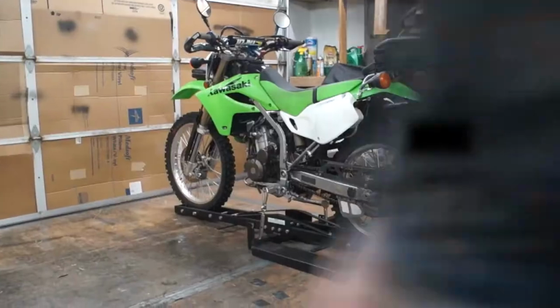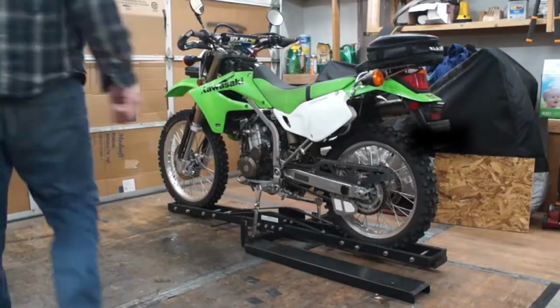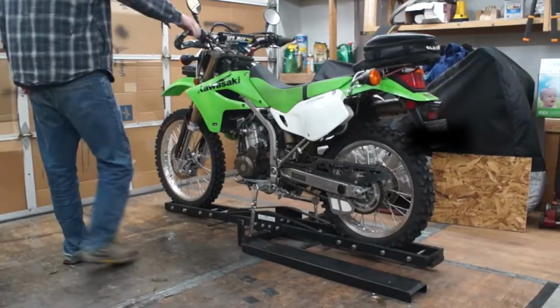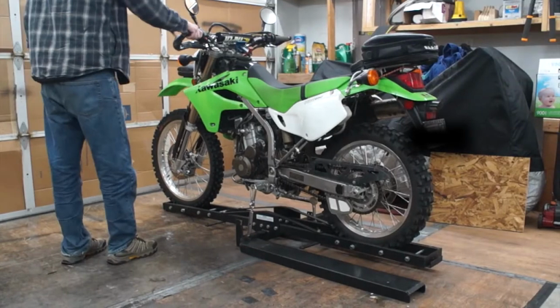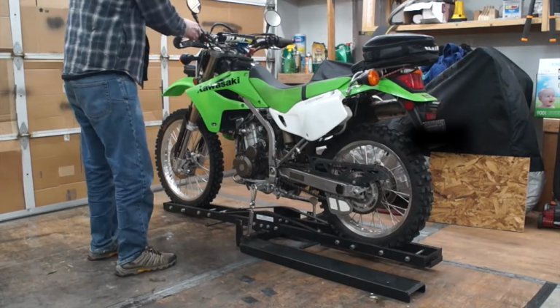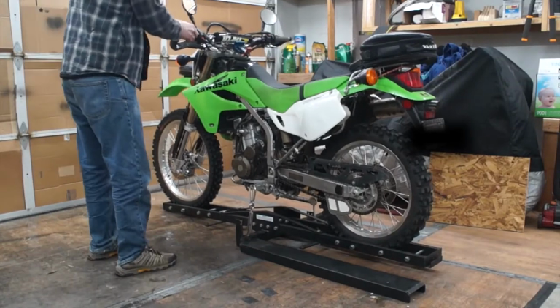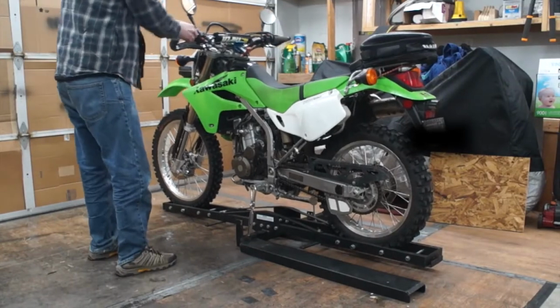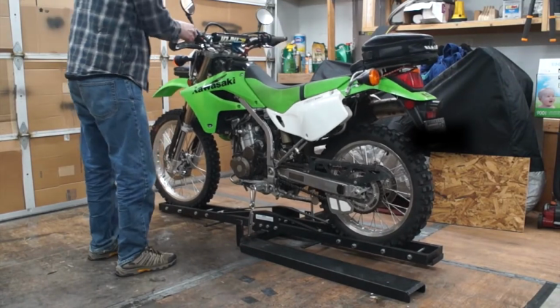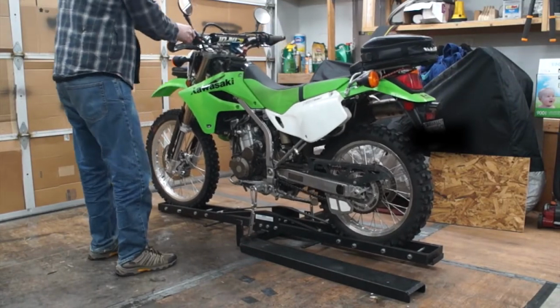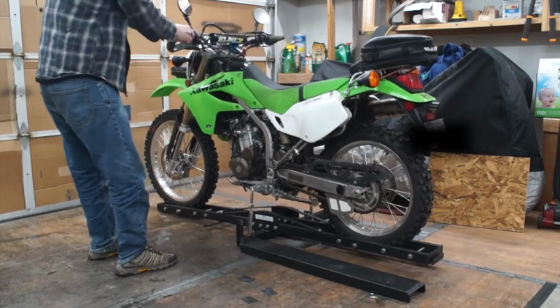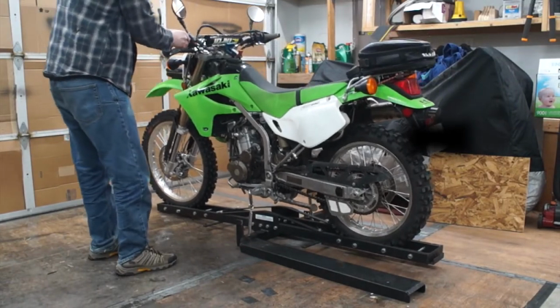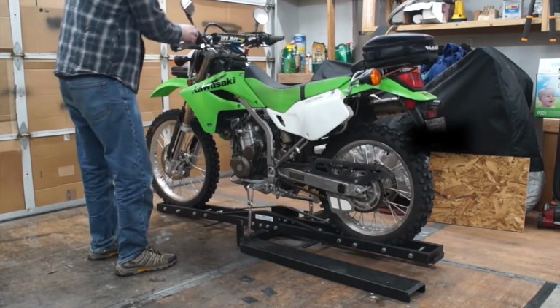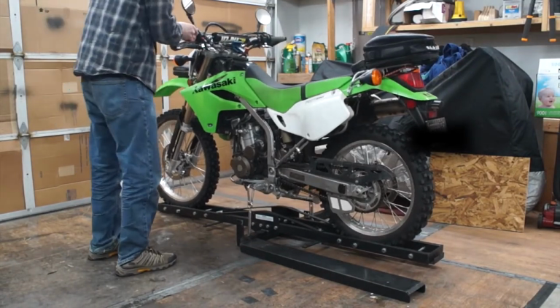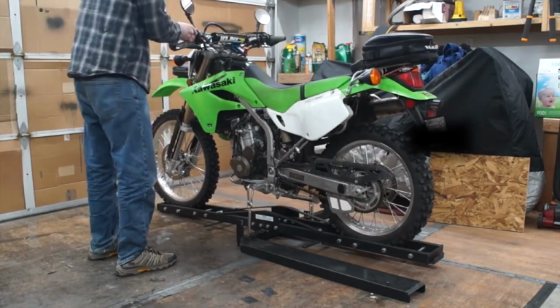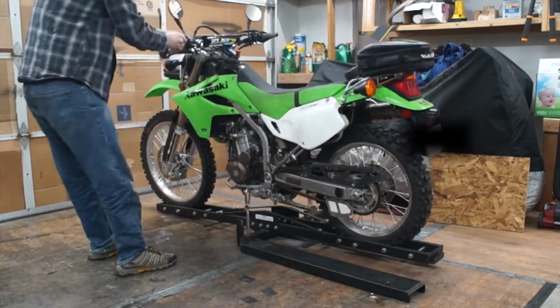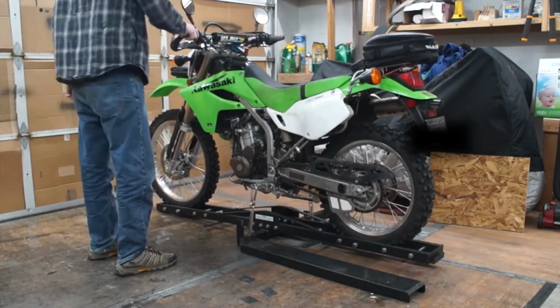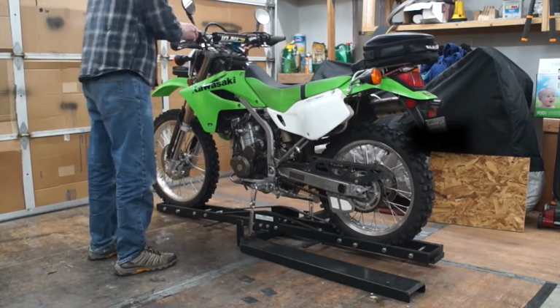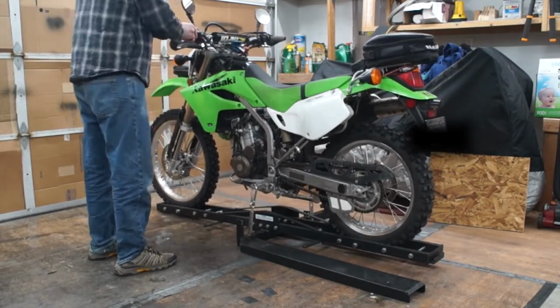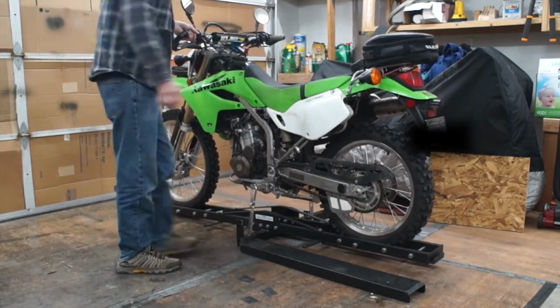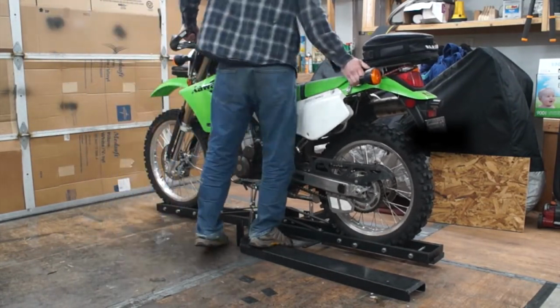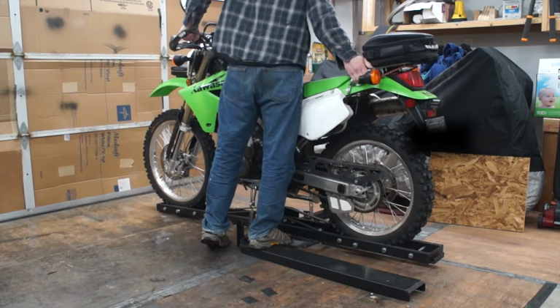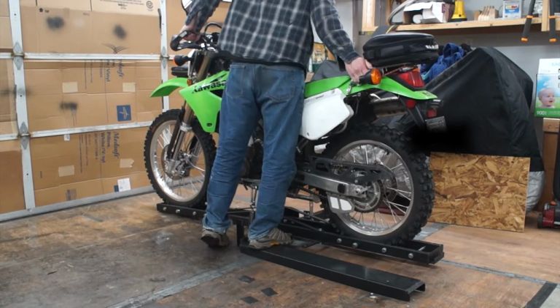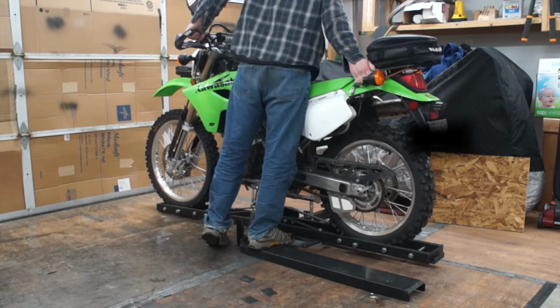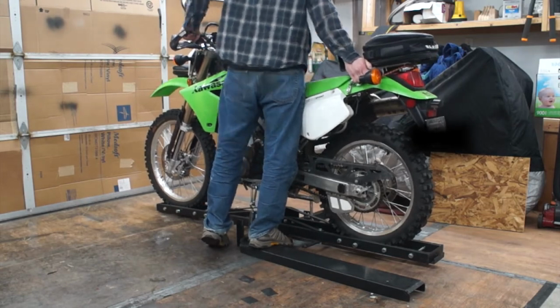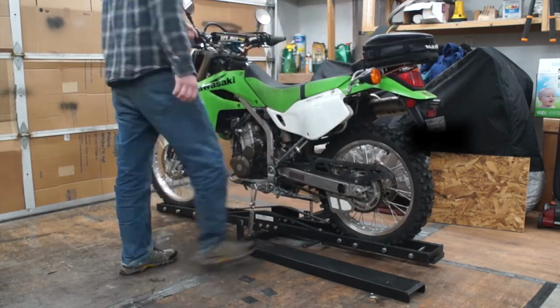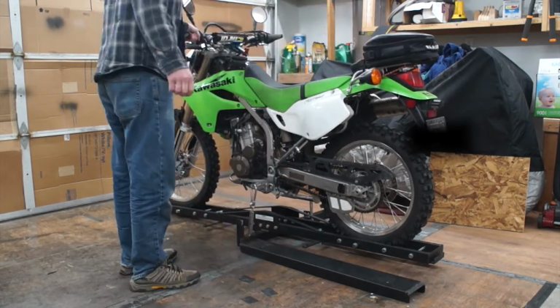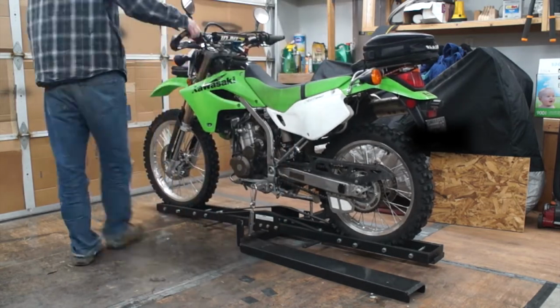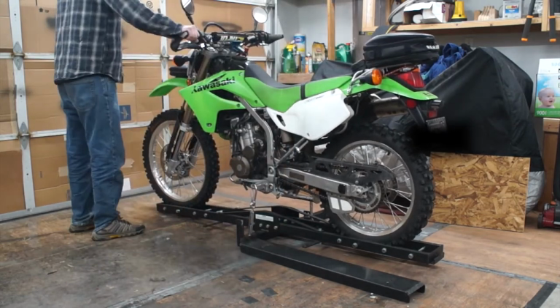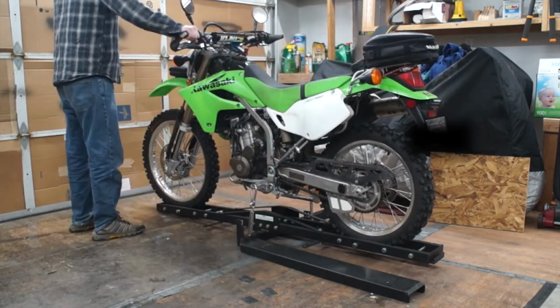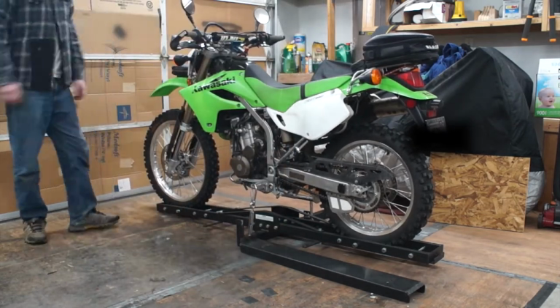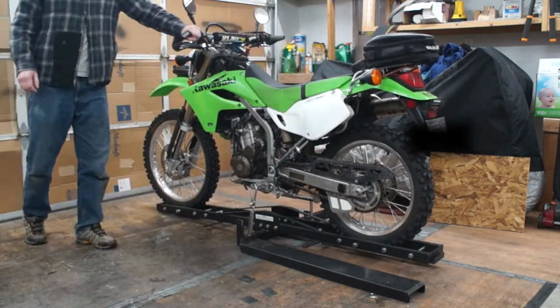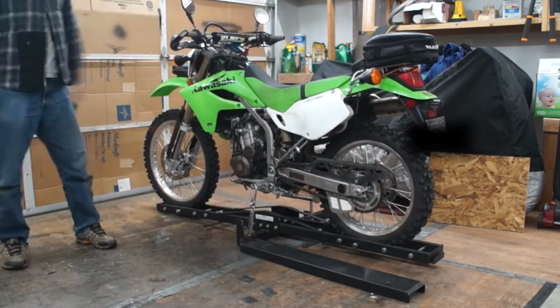Rocking the bike sideways, I noticed a problem. No matter how tight the buckles are, suspension travel allows the bike to swing side to side, which can cause the bike to hit your vehicle.